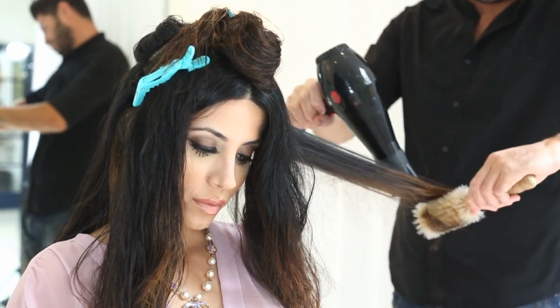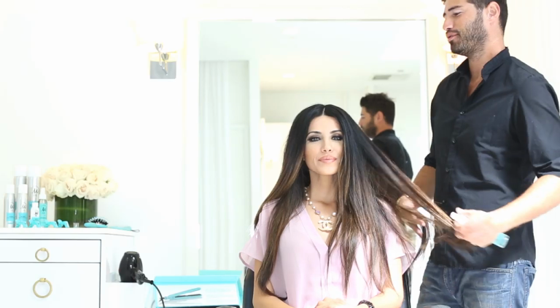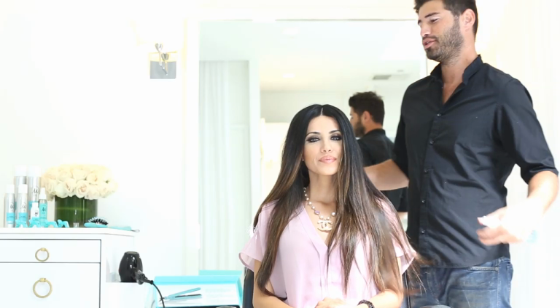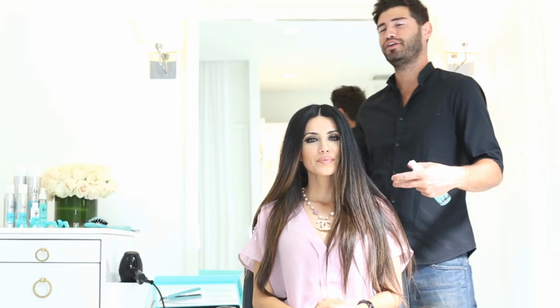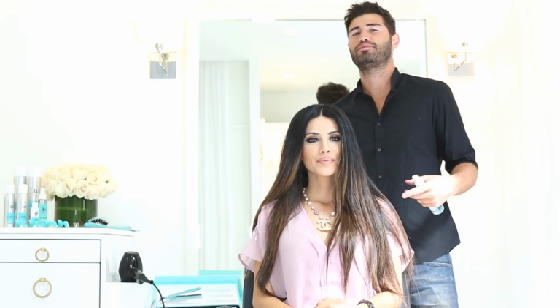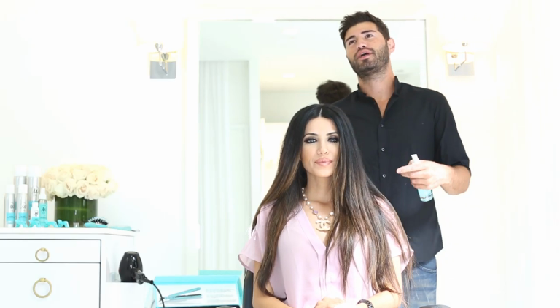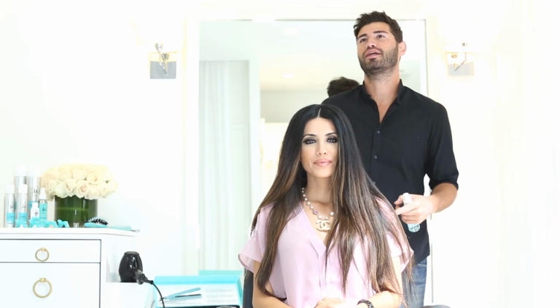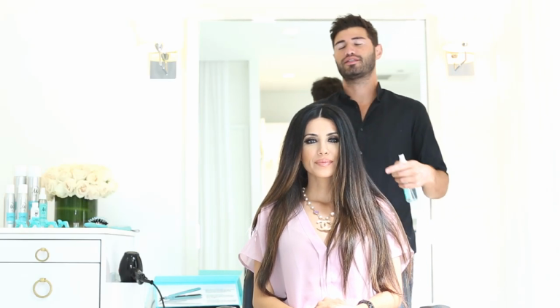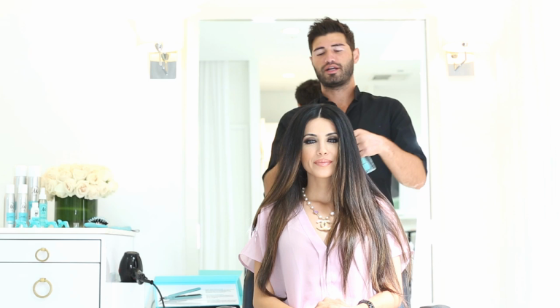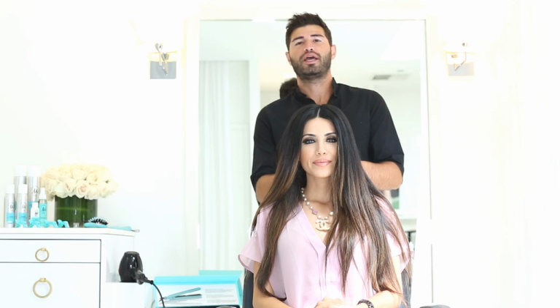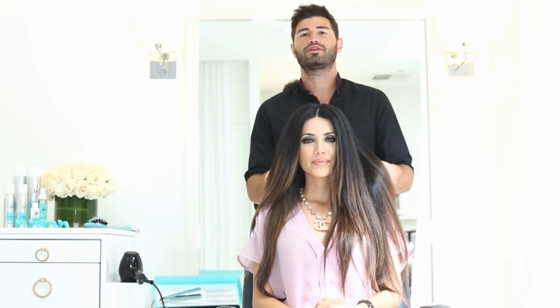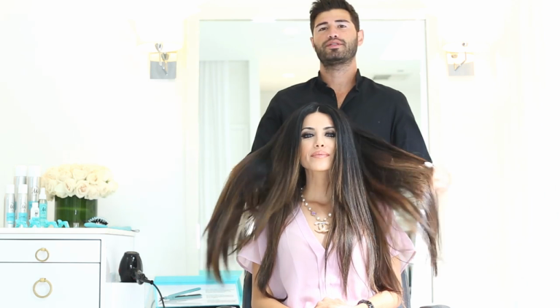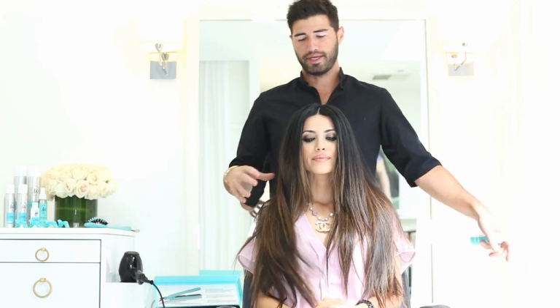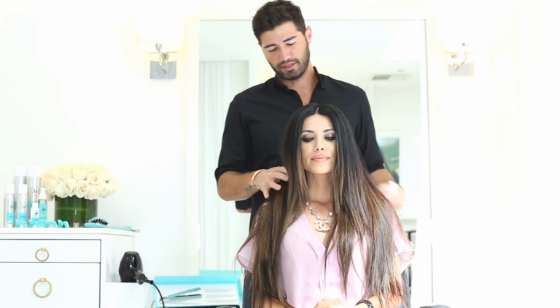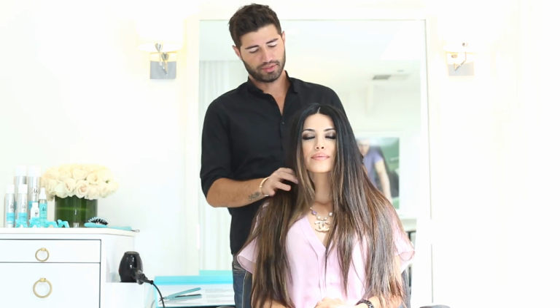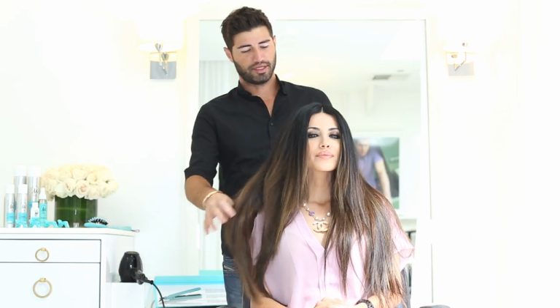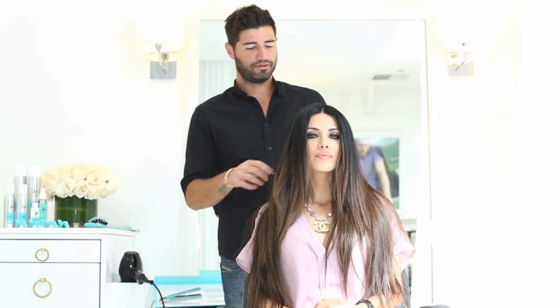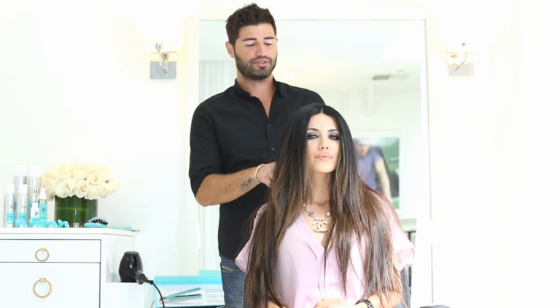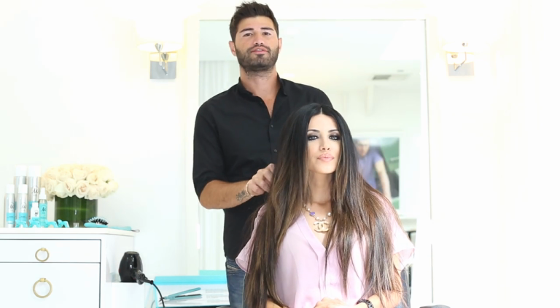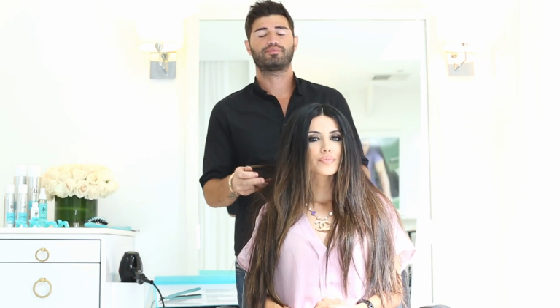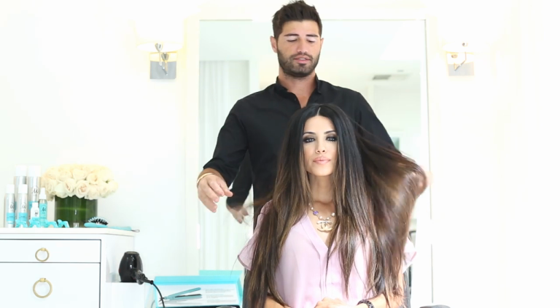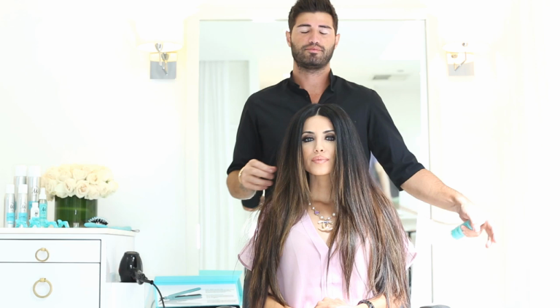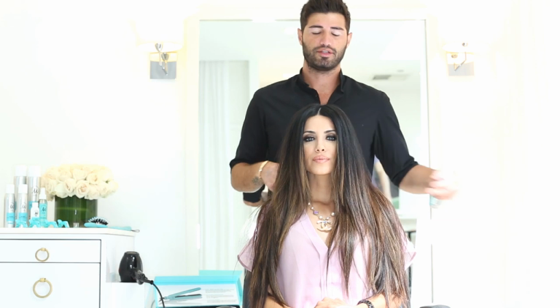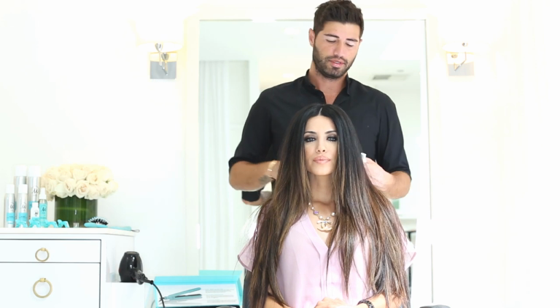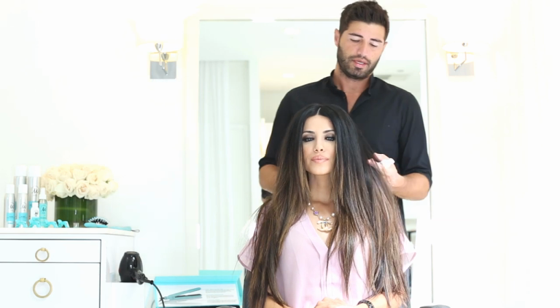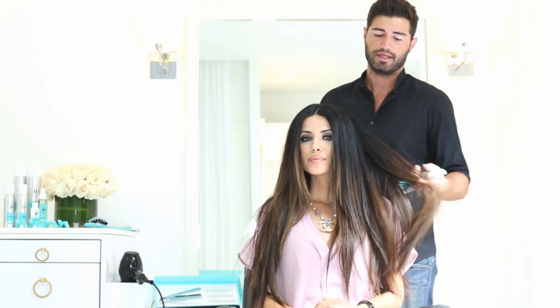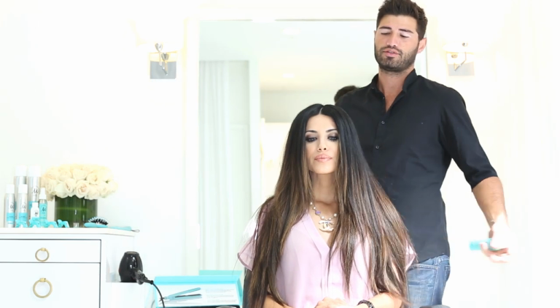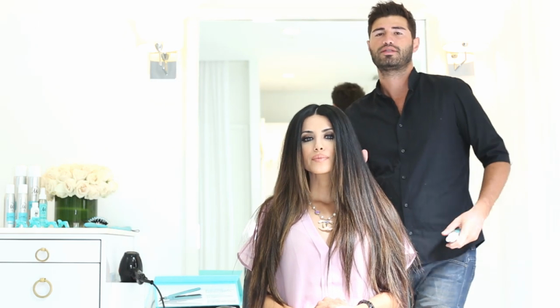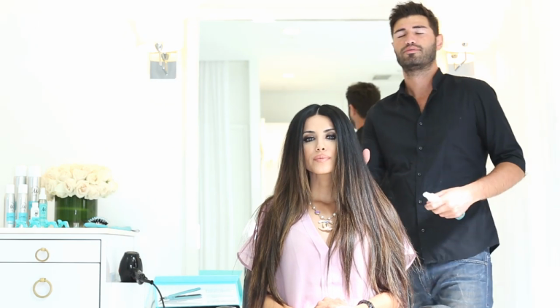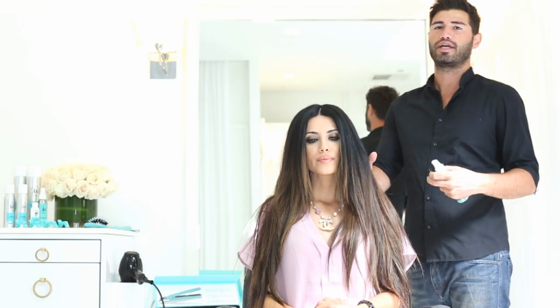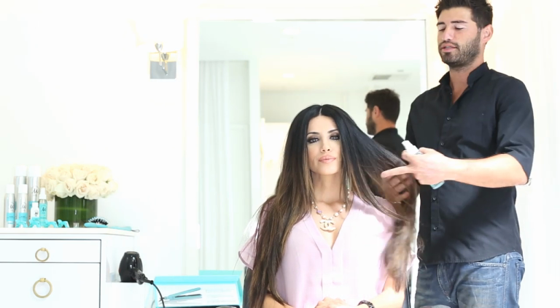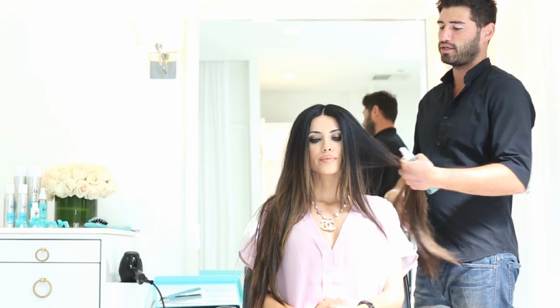We just finished blow drying Laila's hair. It's always best to blow dry the hair before you start the flat iron process to give it more volume, and it also makes the hair shinier and straighter.